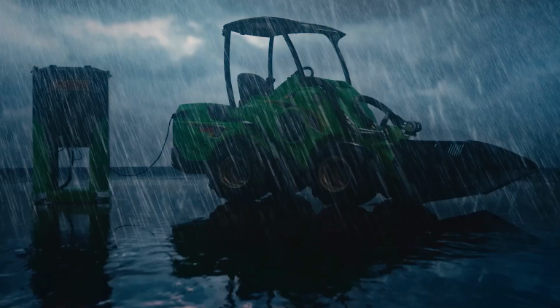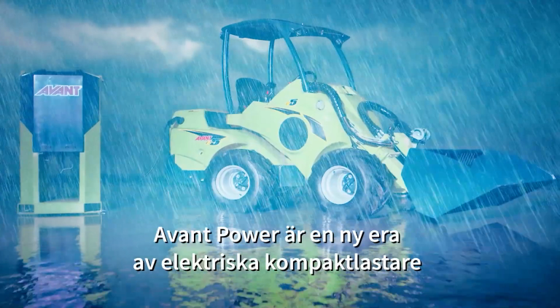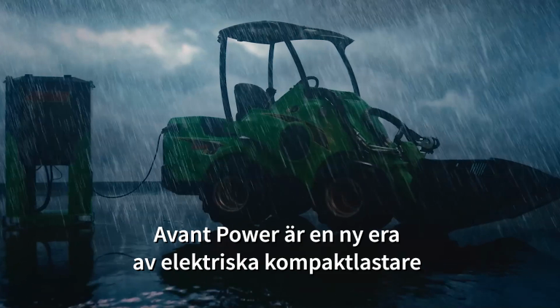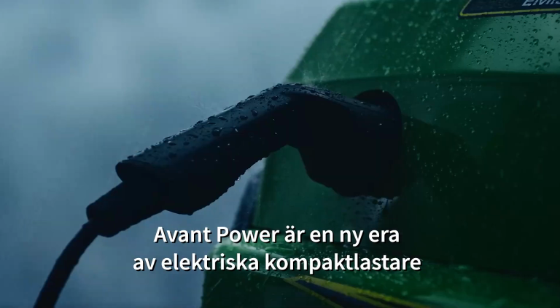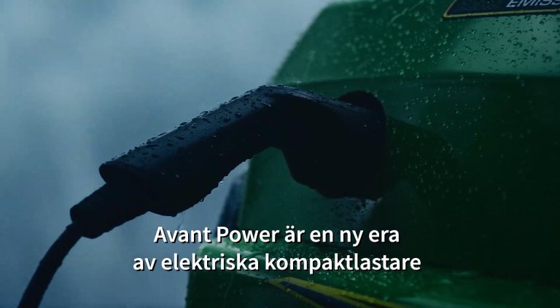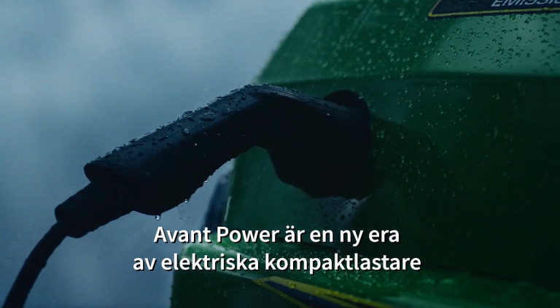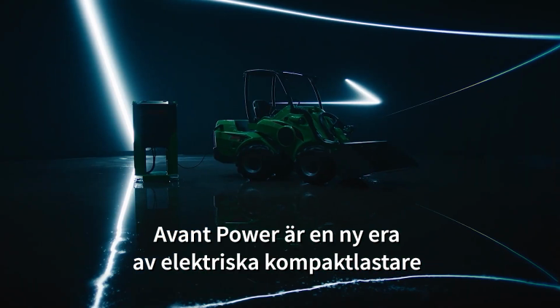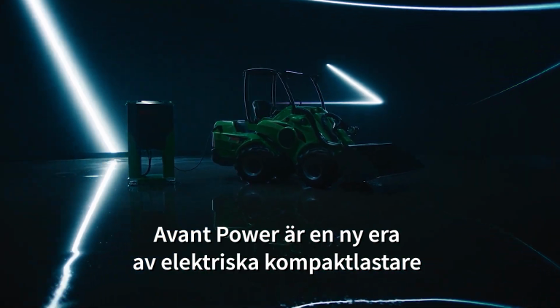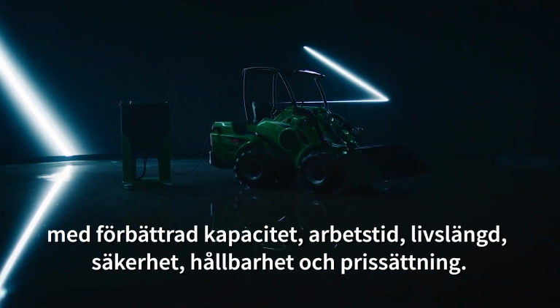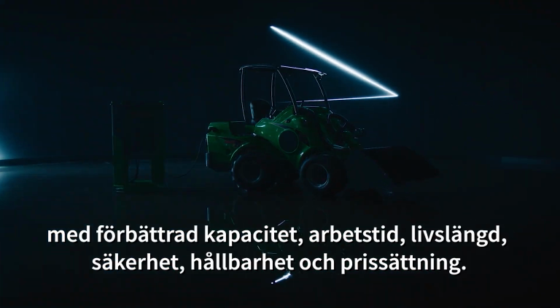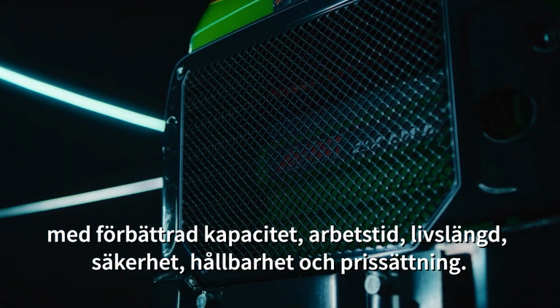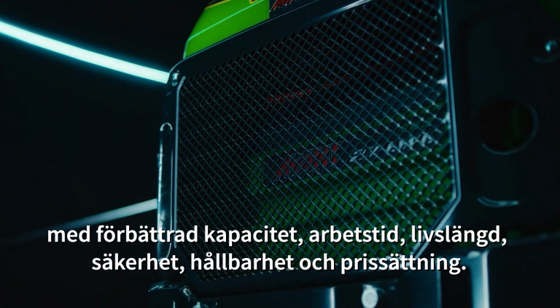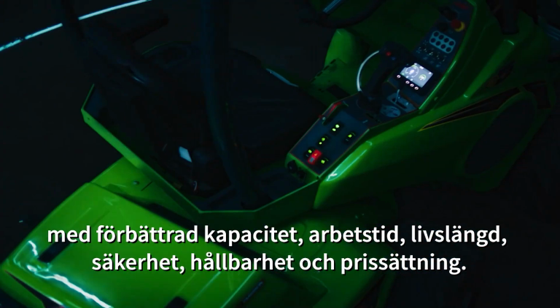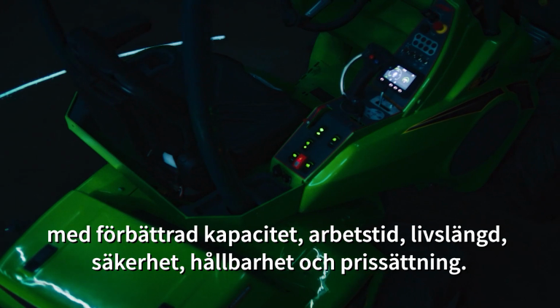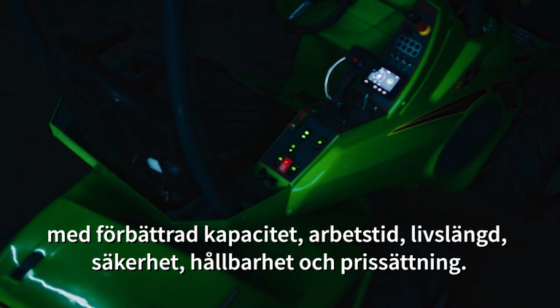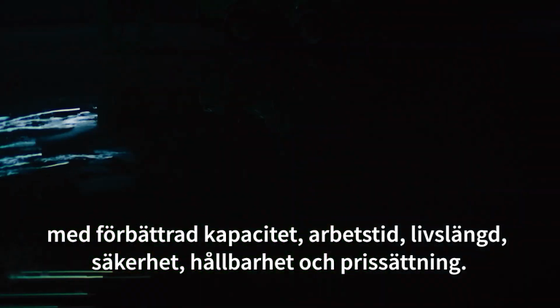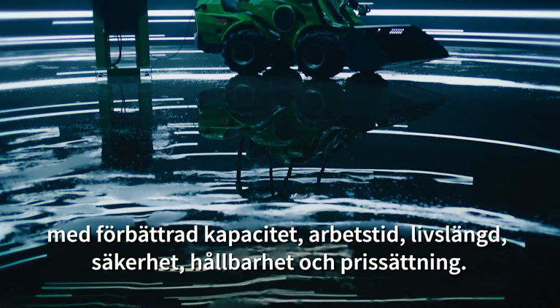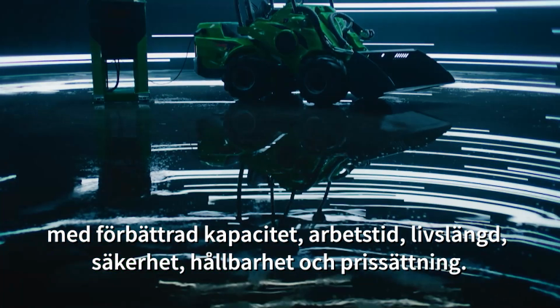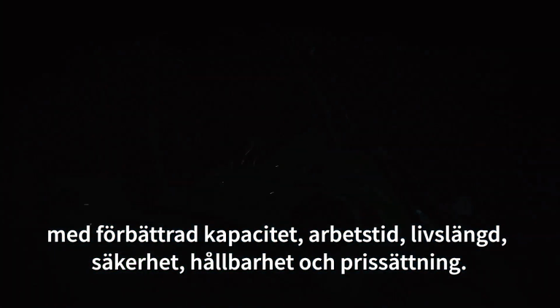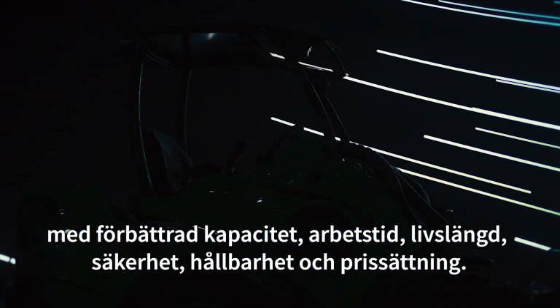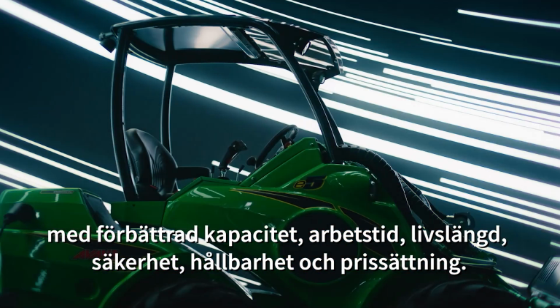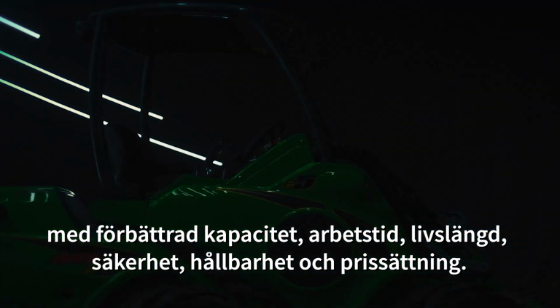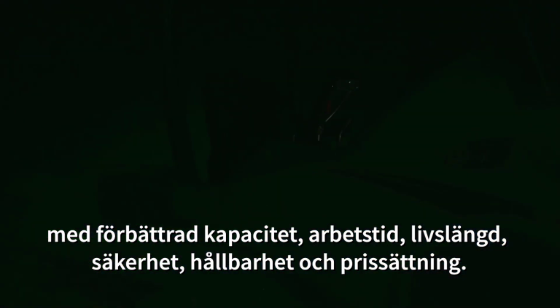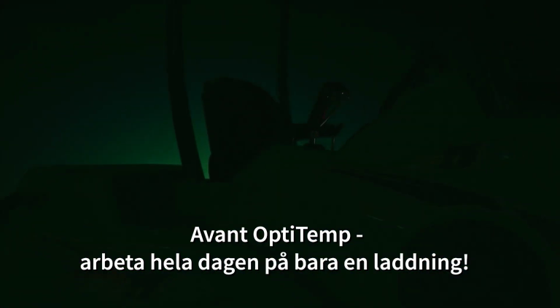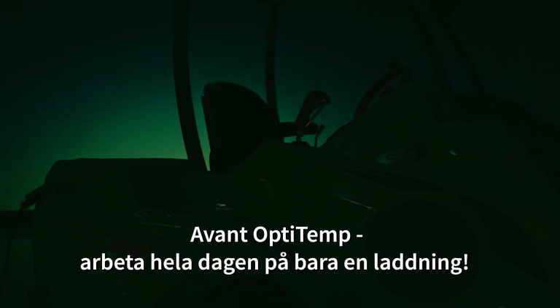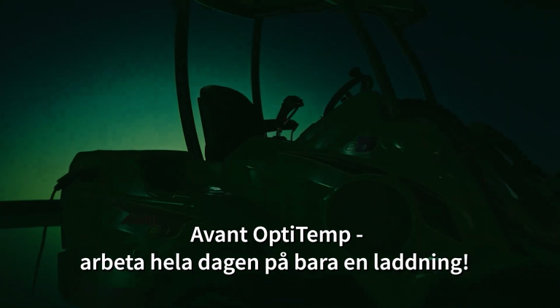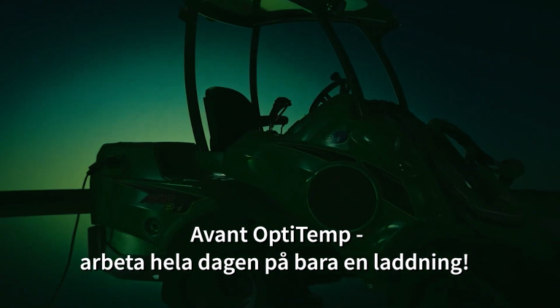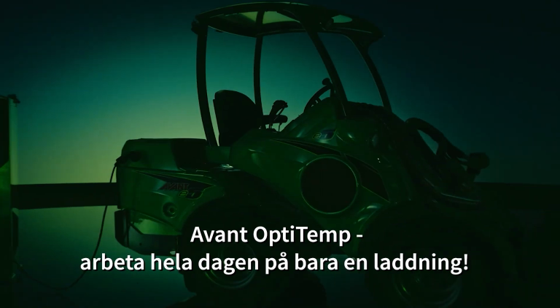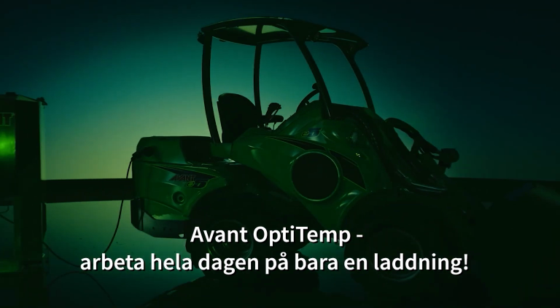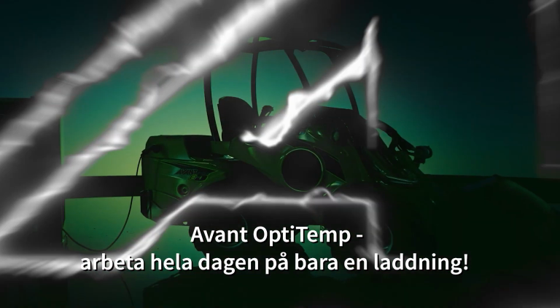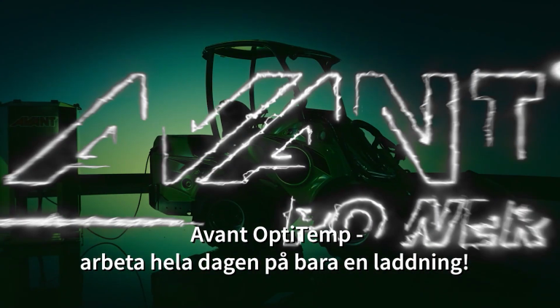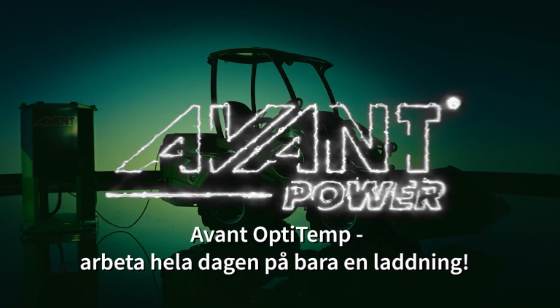Avant Power is the new era for electric loaders with better capacity, working time, lifetime, safety, durability and pricing. Avant OptiTemp — work all day with one charge.